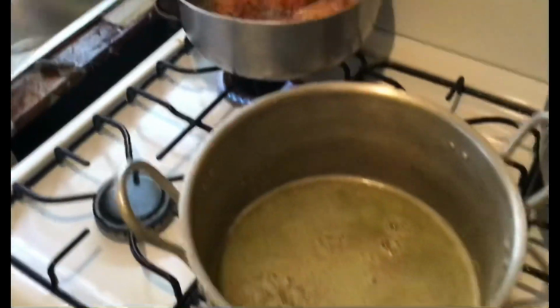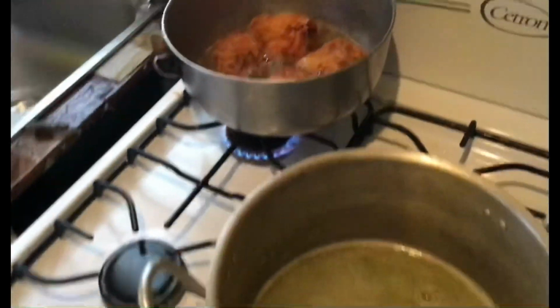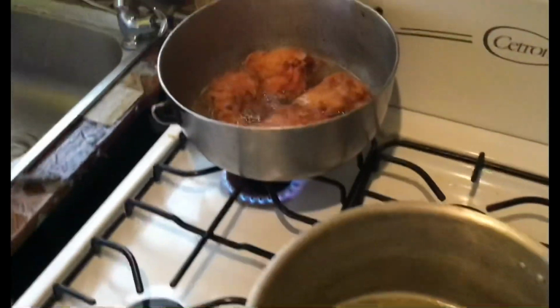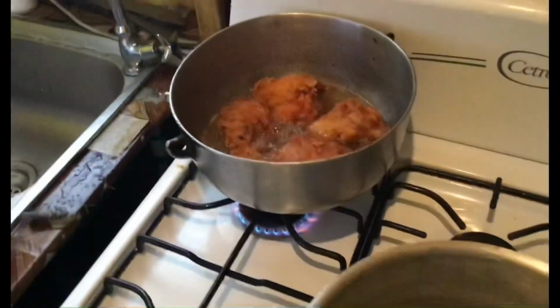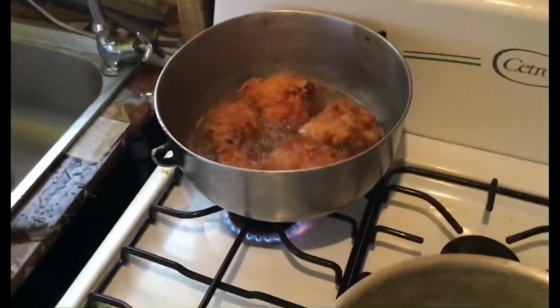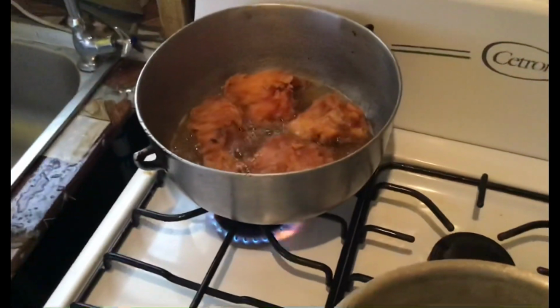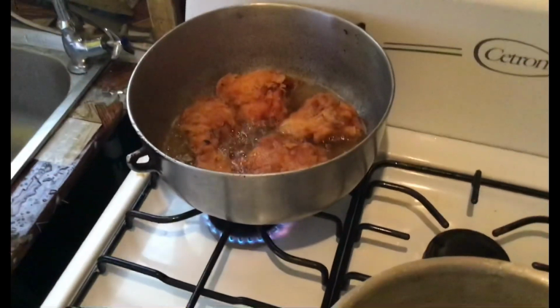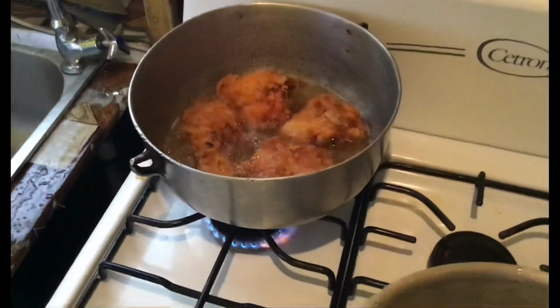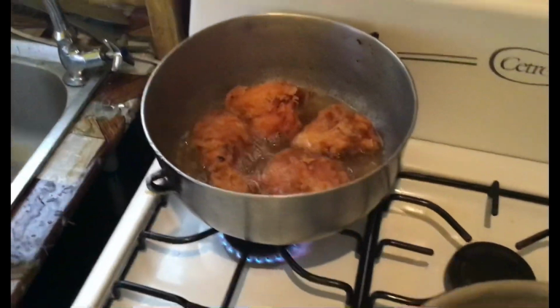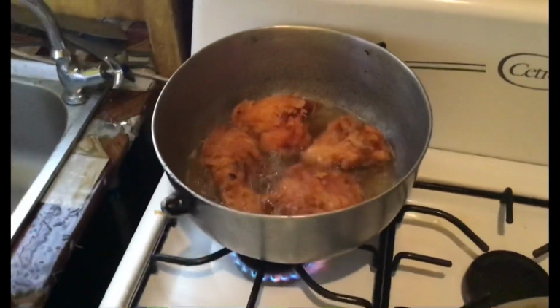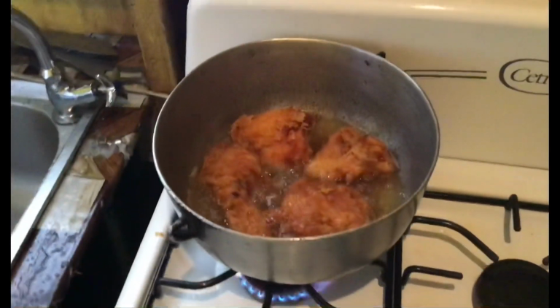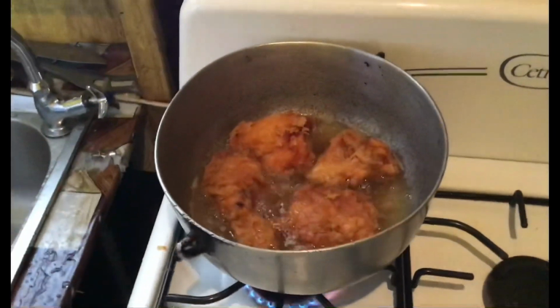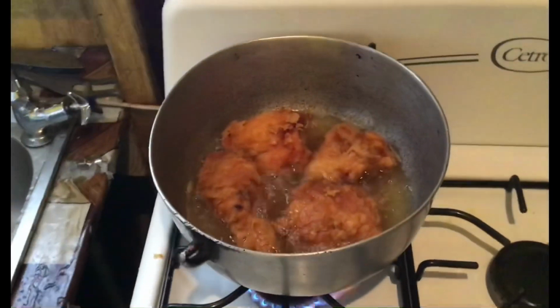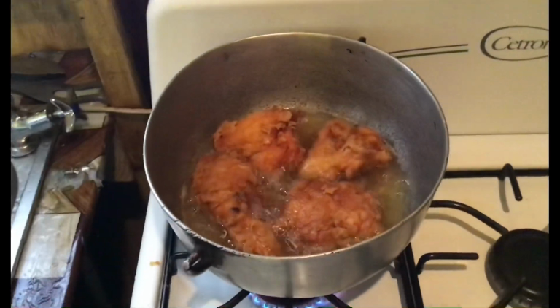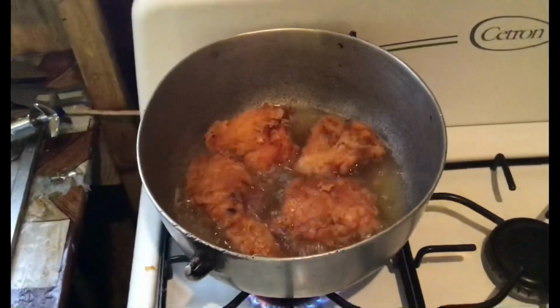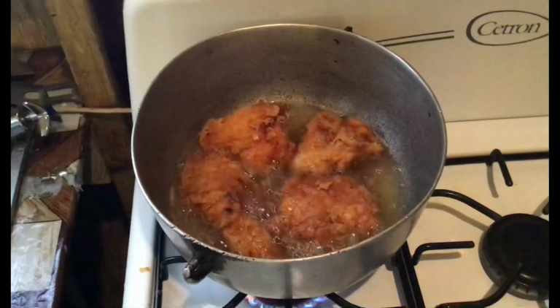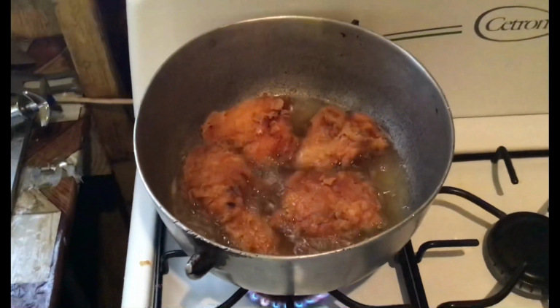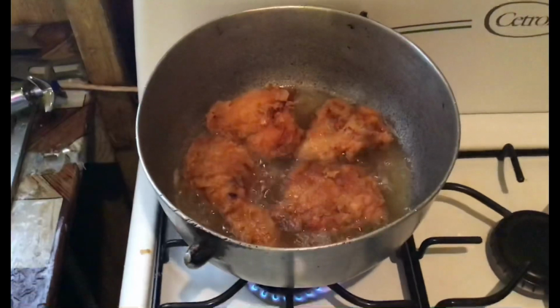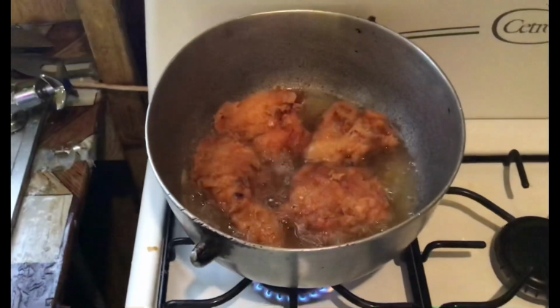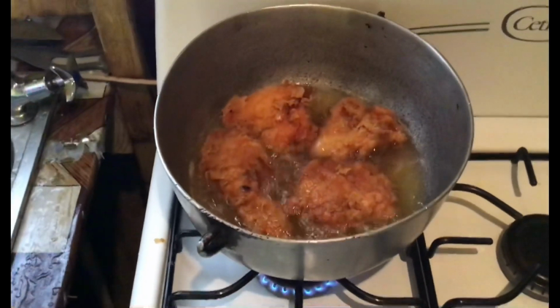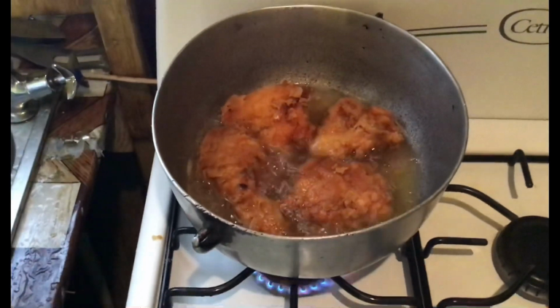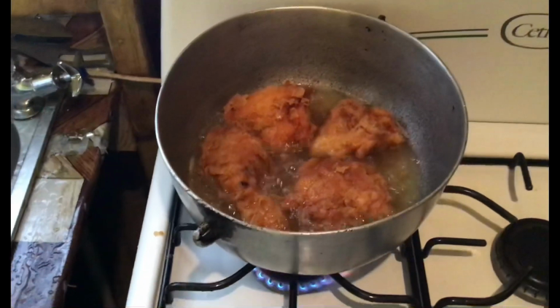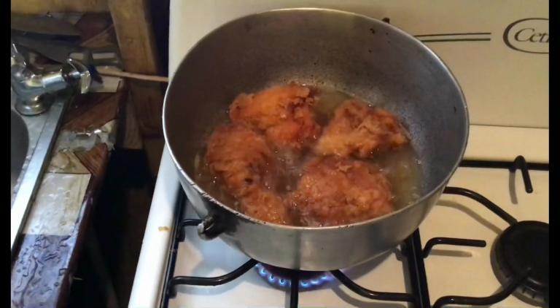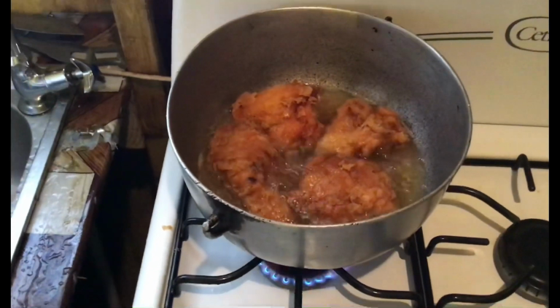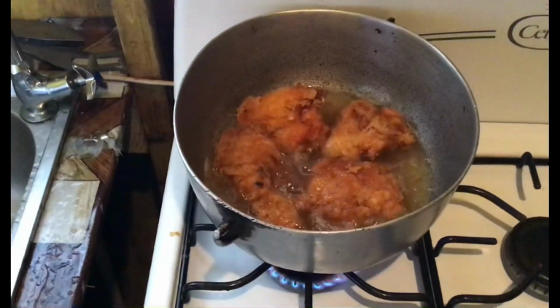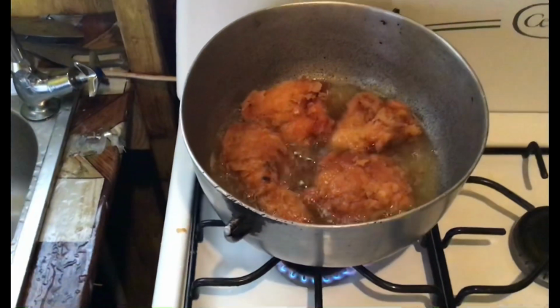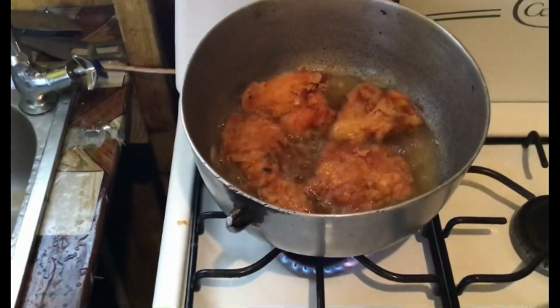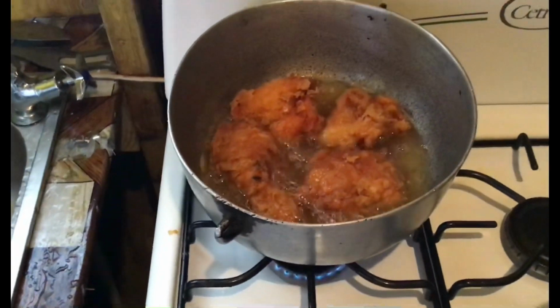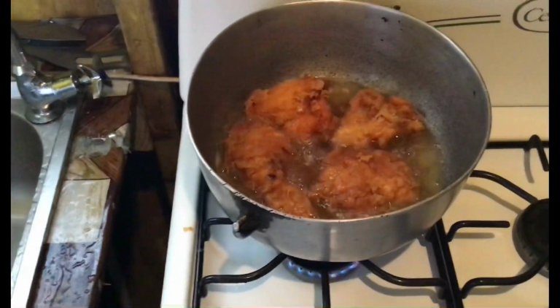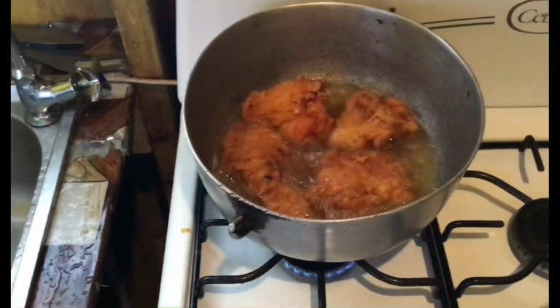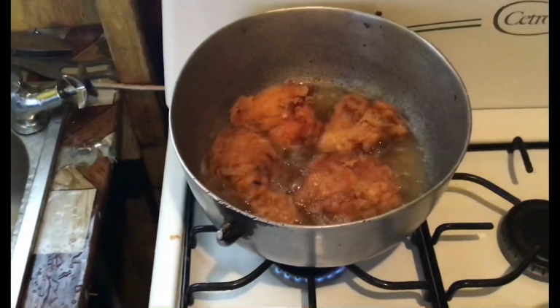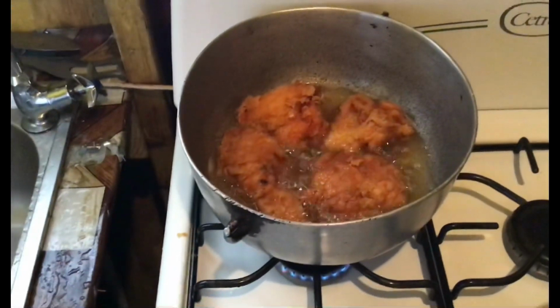I have the fried chicken really golden brown. I'm just going to give them about 5 more minutes and then take them out.